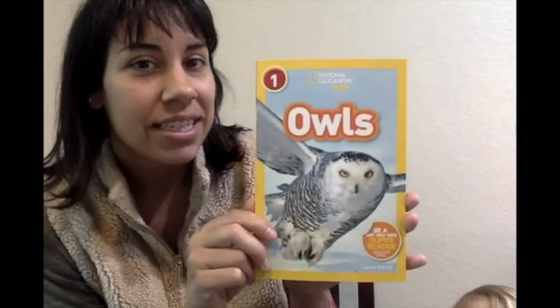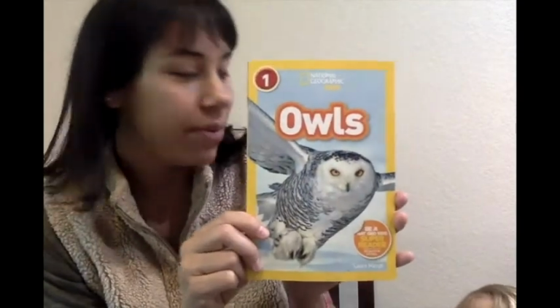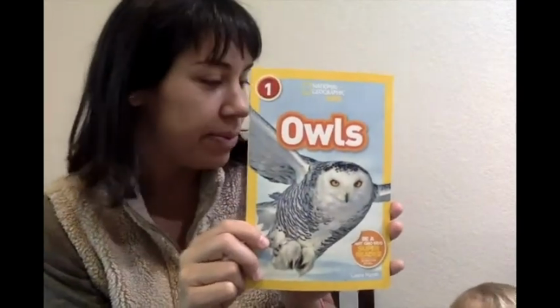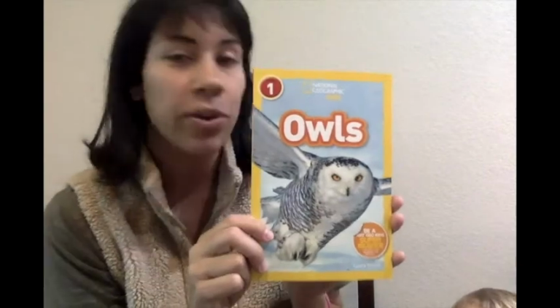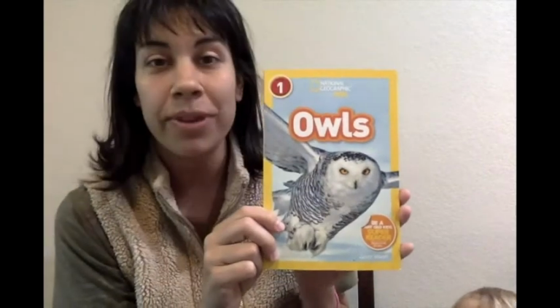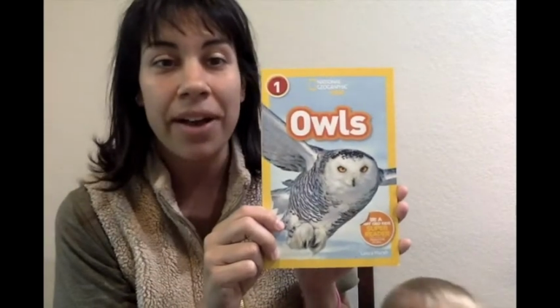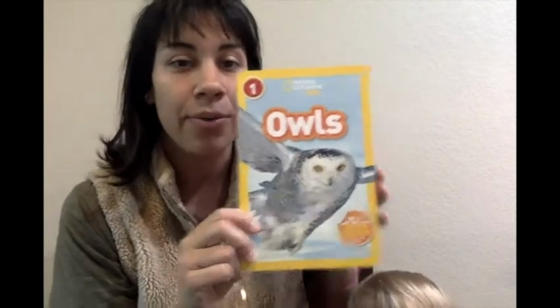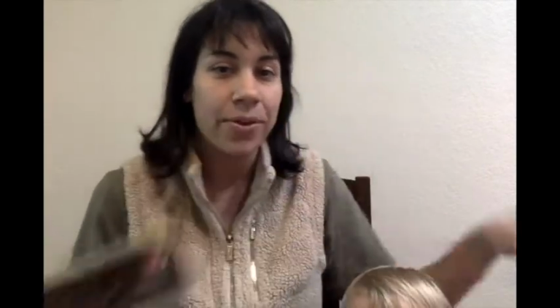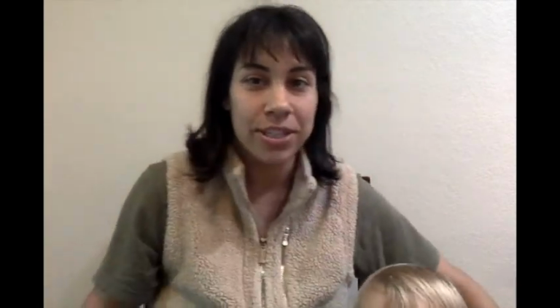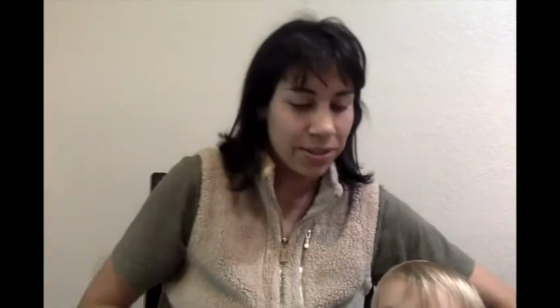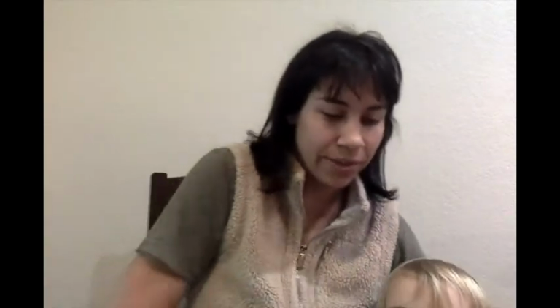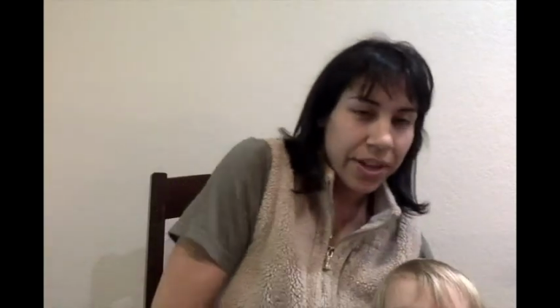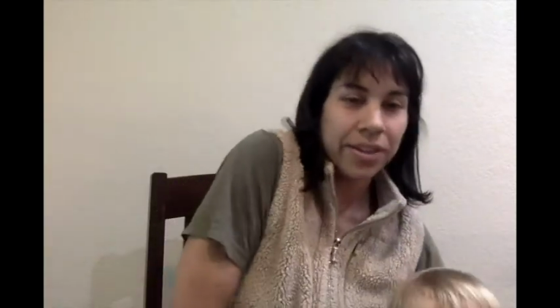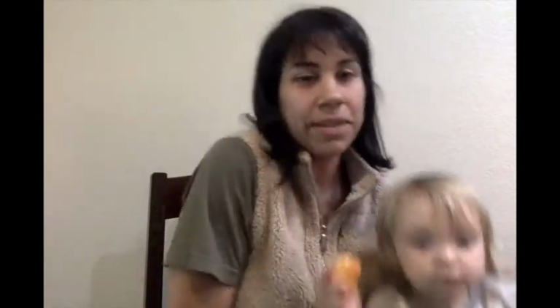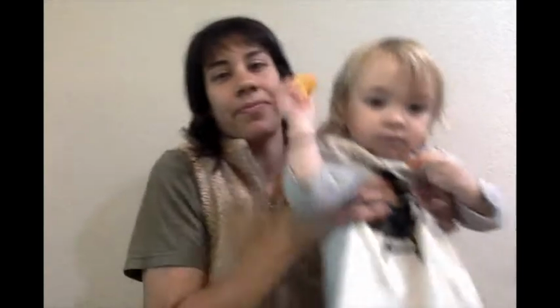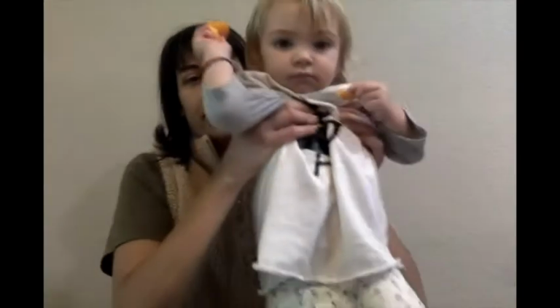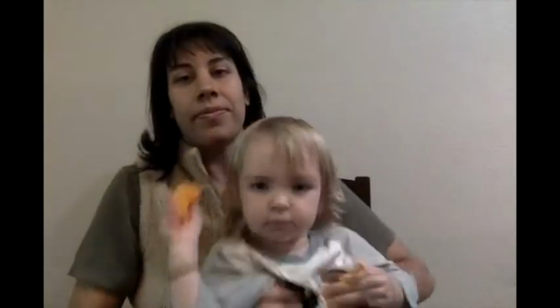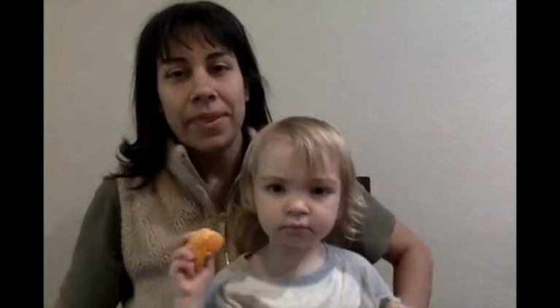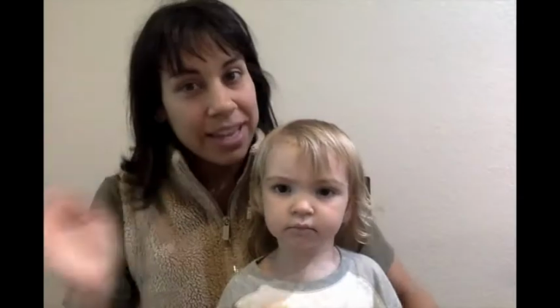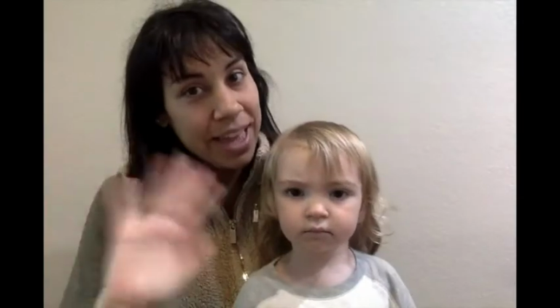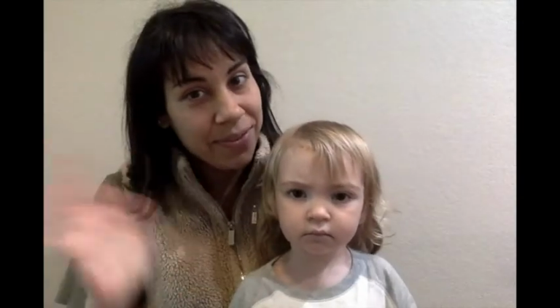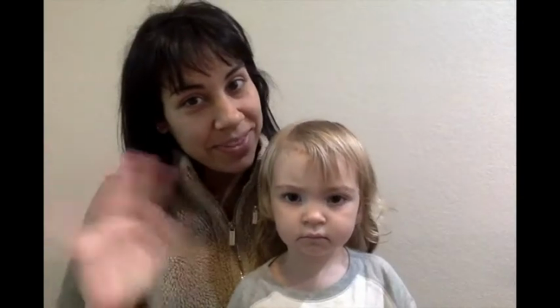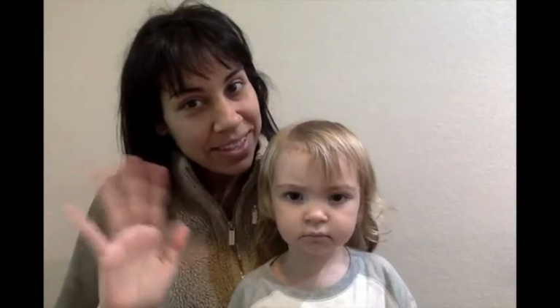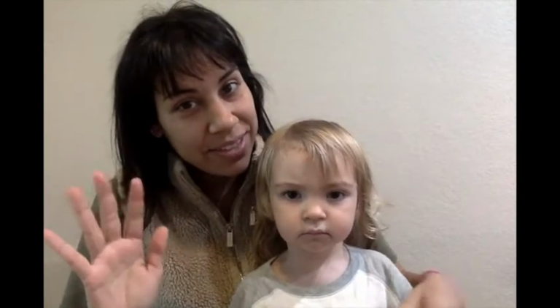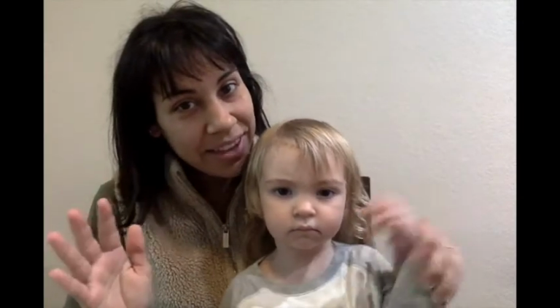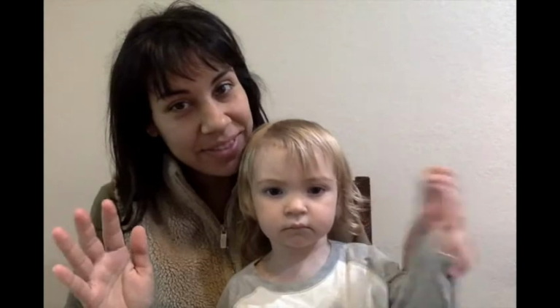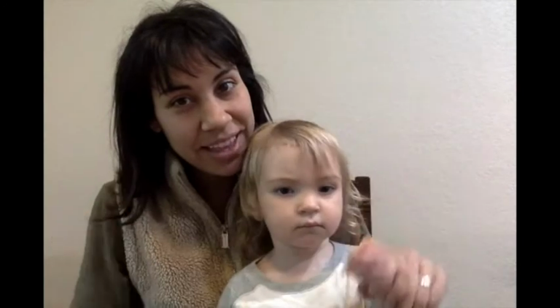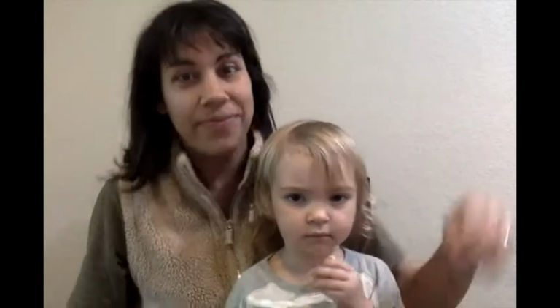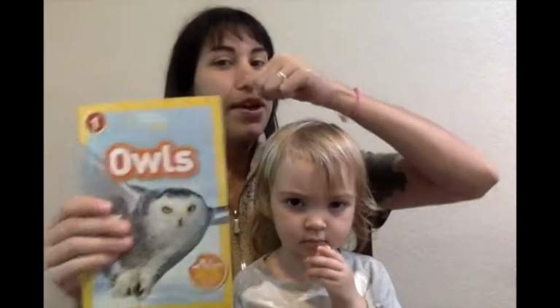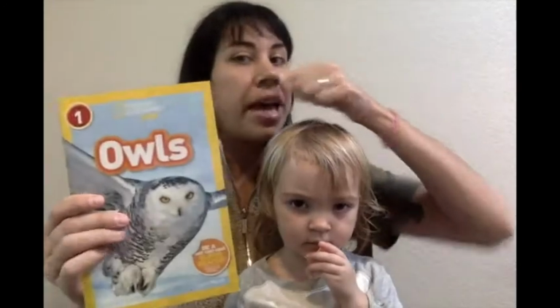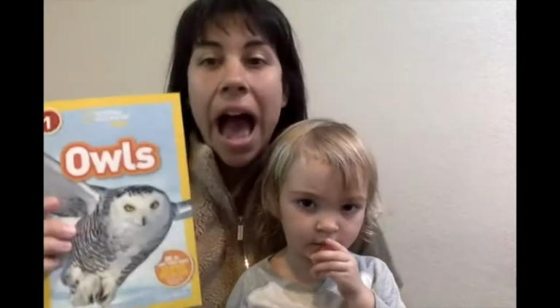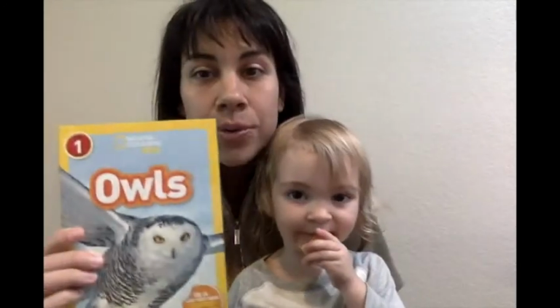Today we will be reading about owls. Oh, Gigi wants to join too. Okay, you can come sit up here. Can you say hello? Okay, owls.